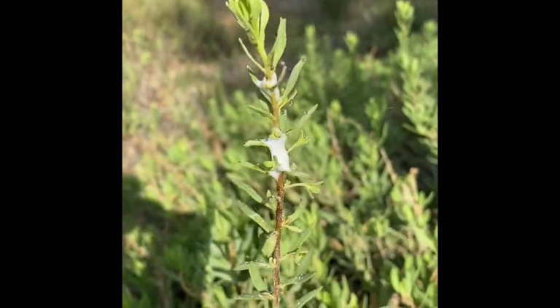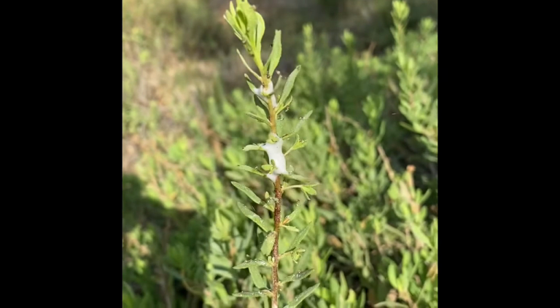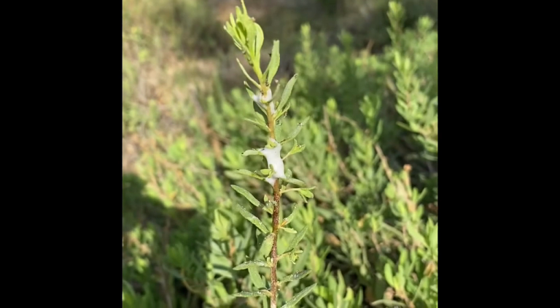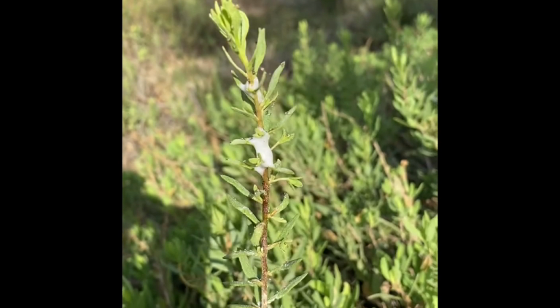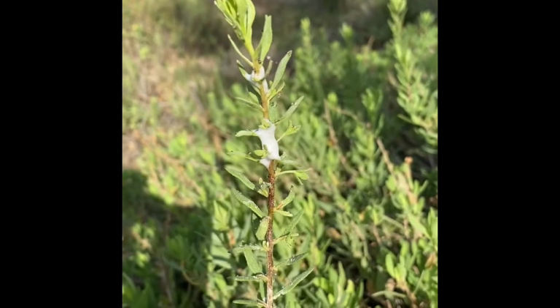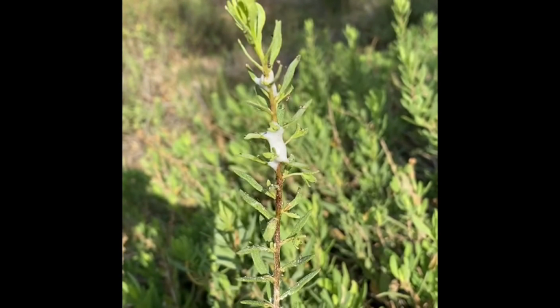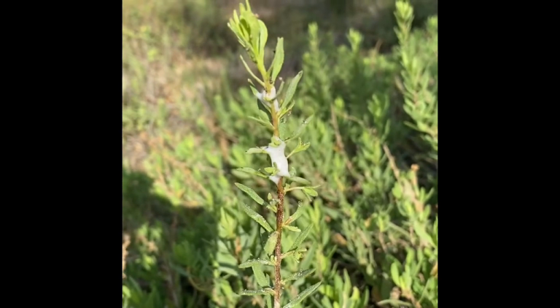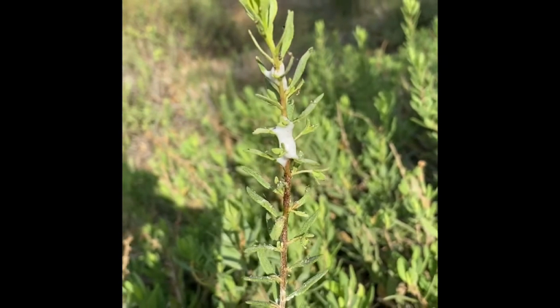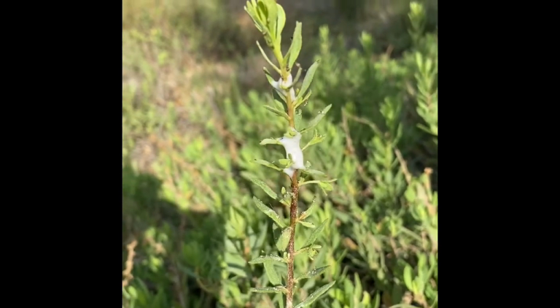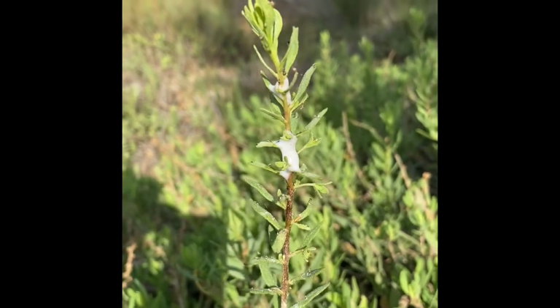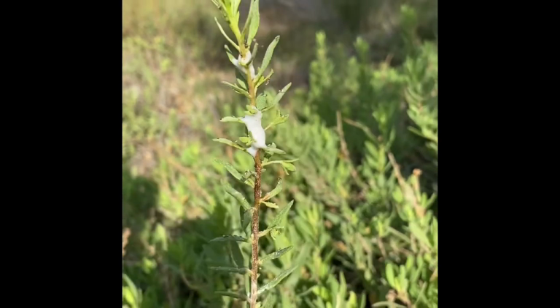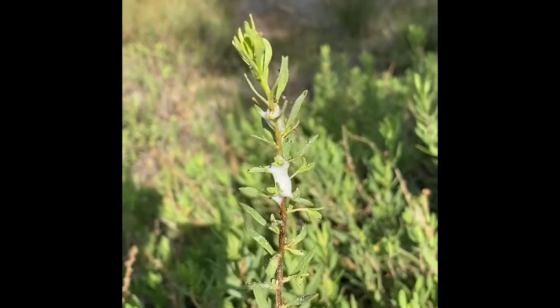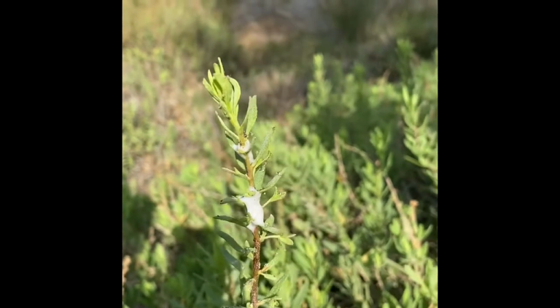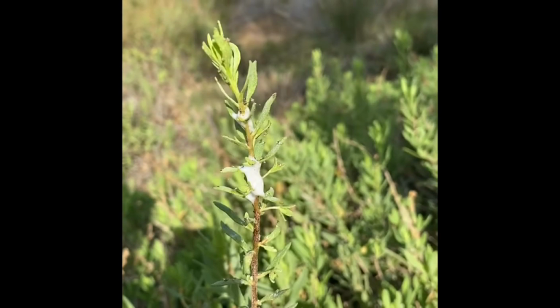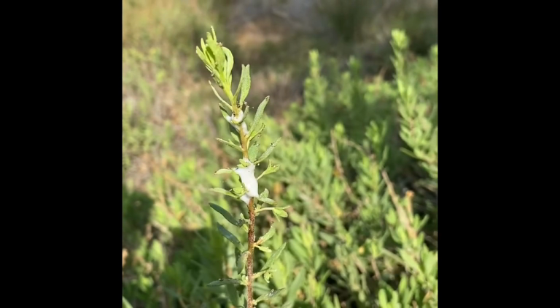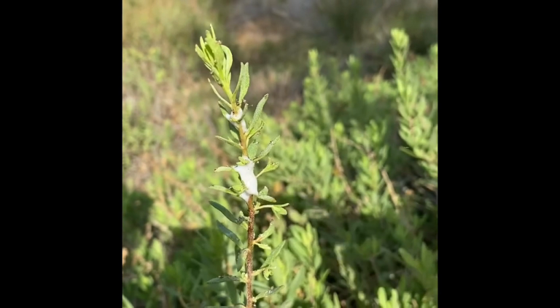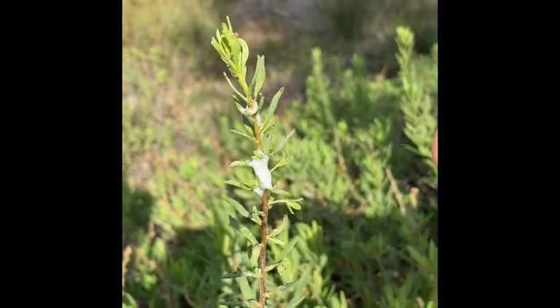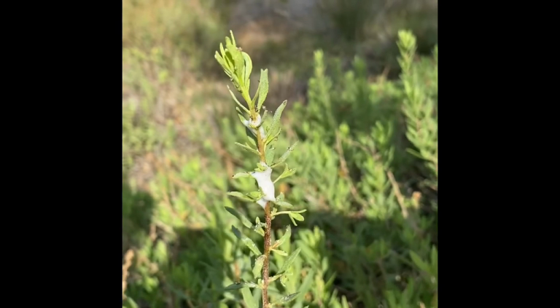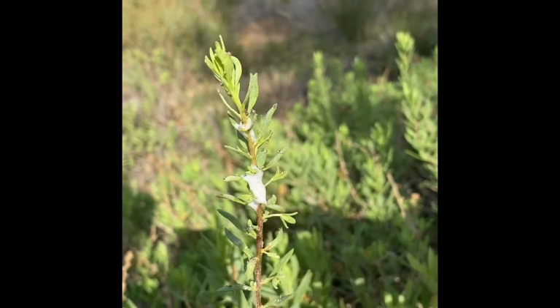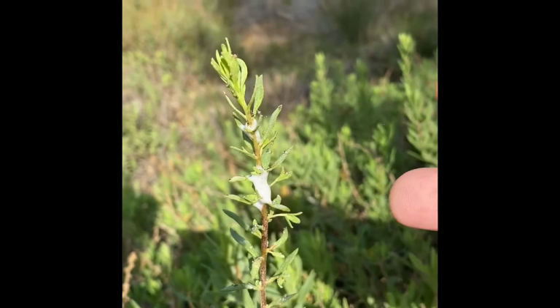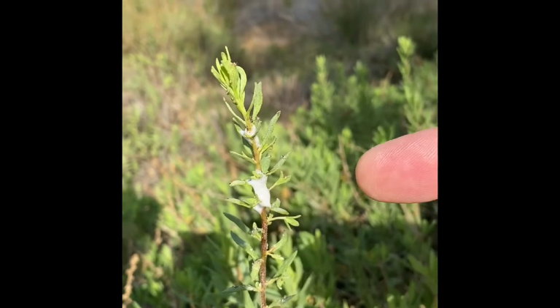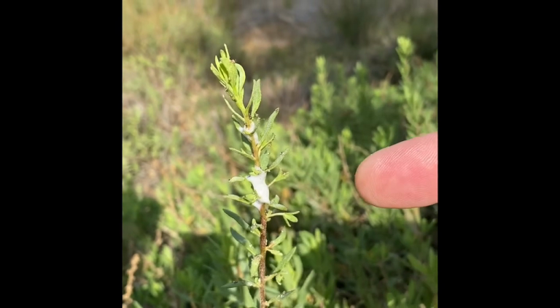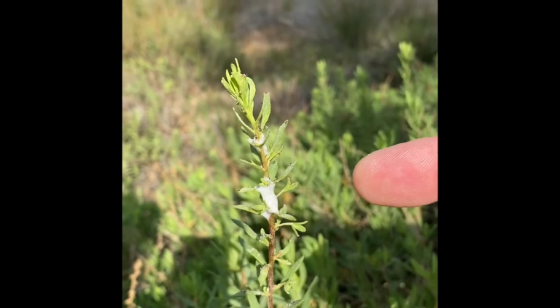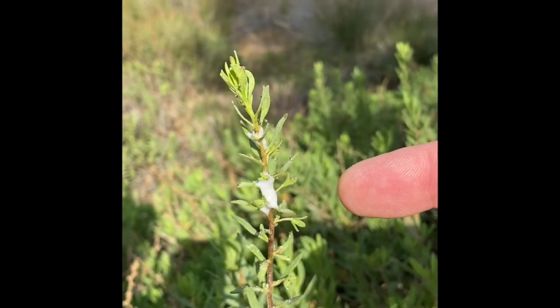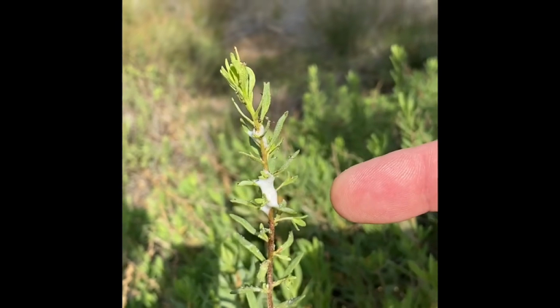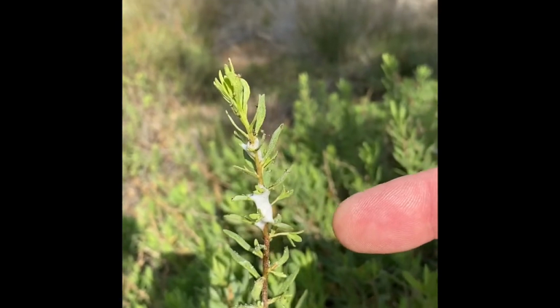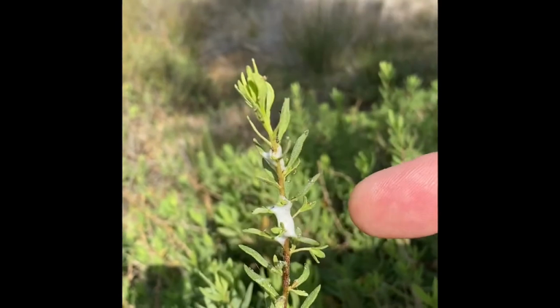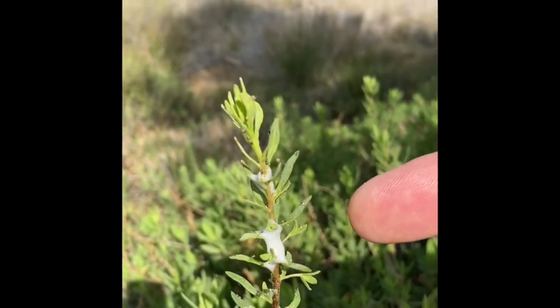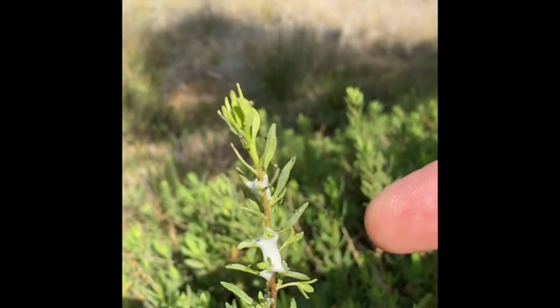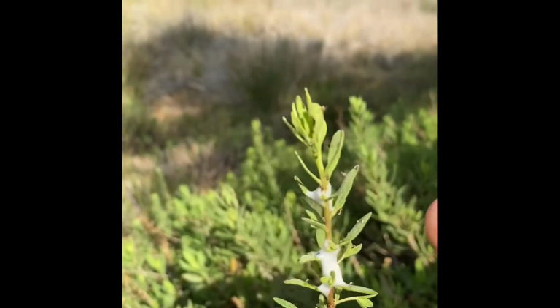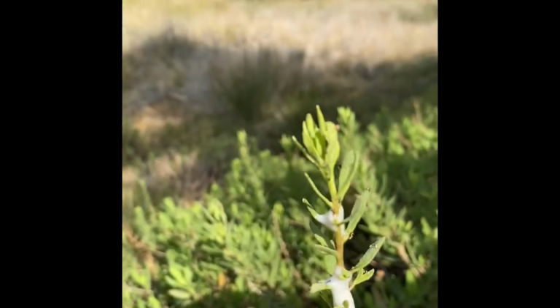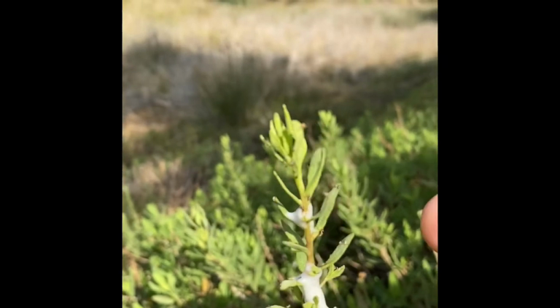It's a froth that is made by an insect called the spittle bug. It creates this froth so that it can hide within there, and things like birds will avoid it.